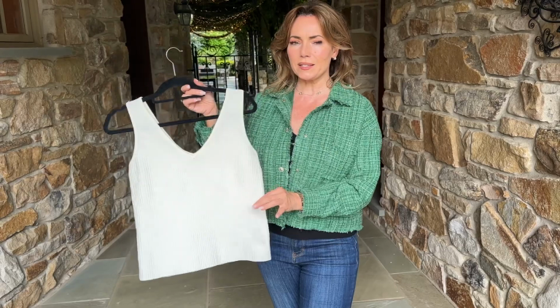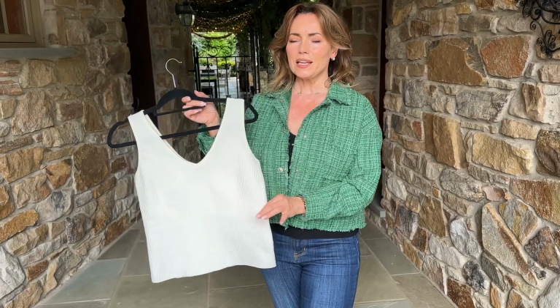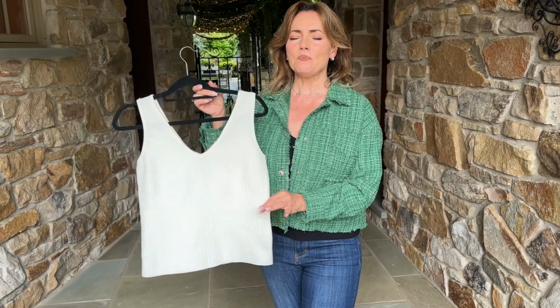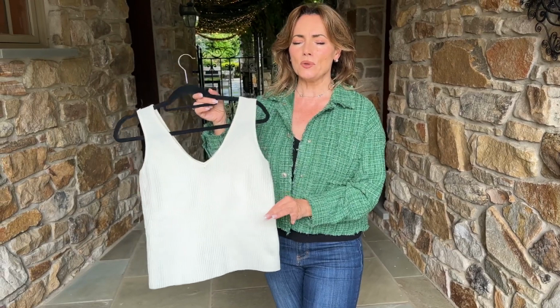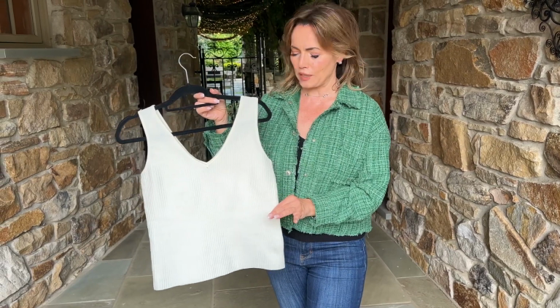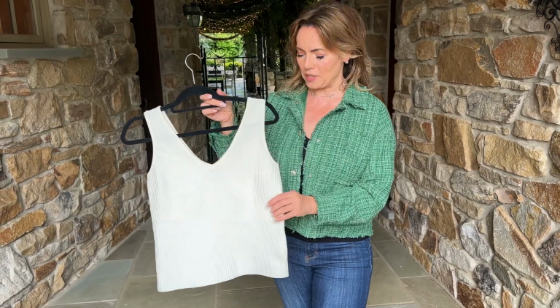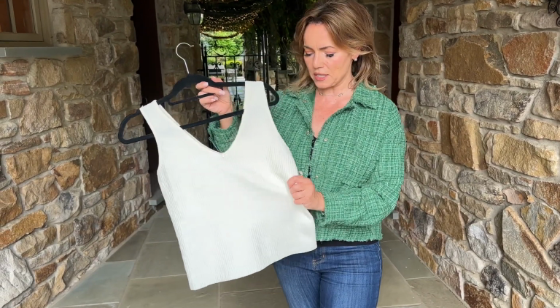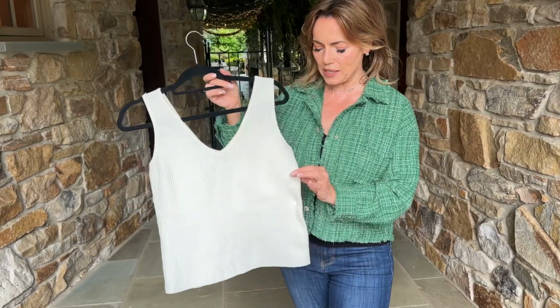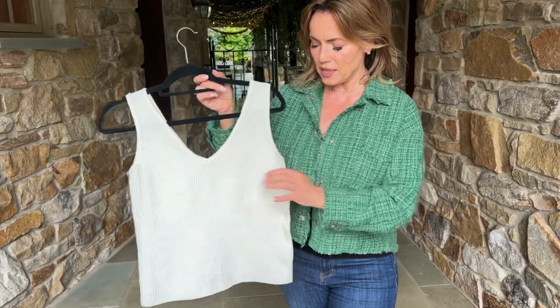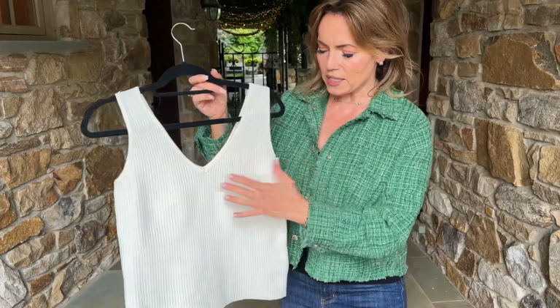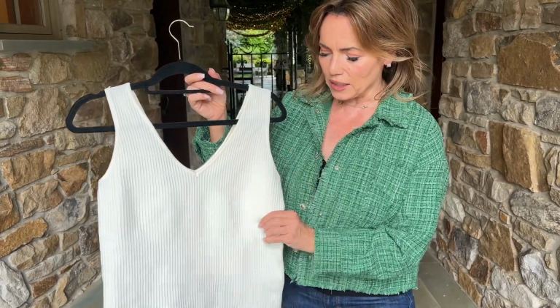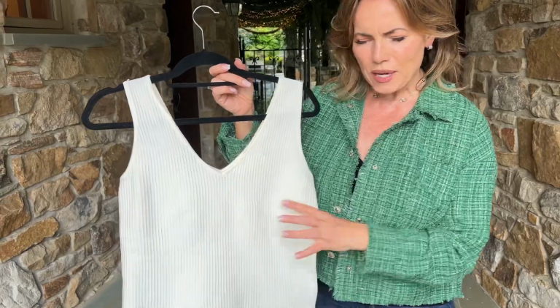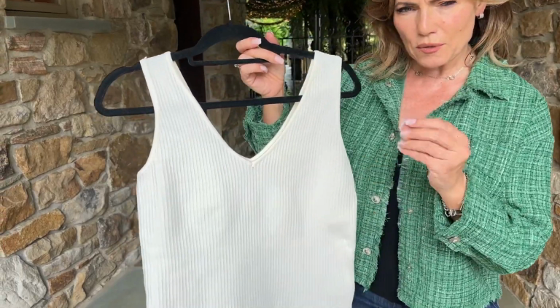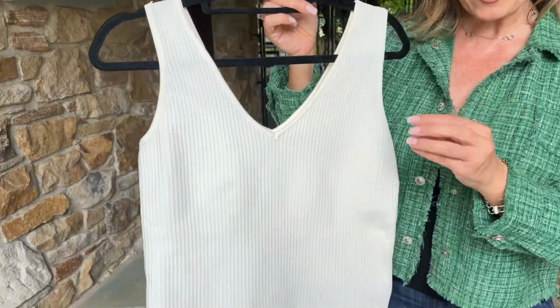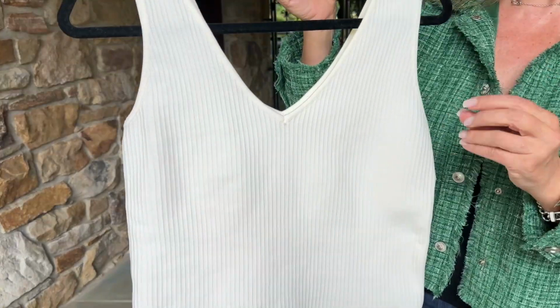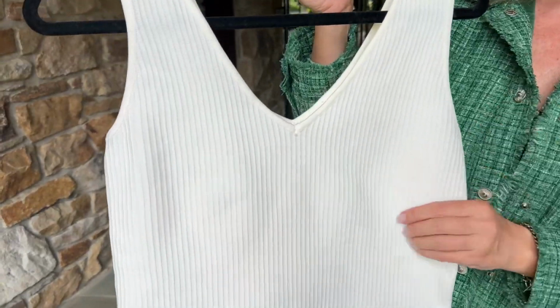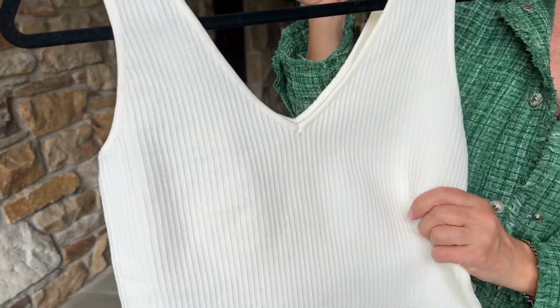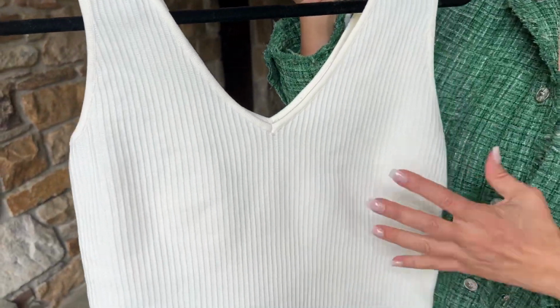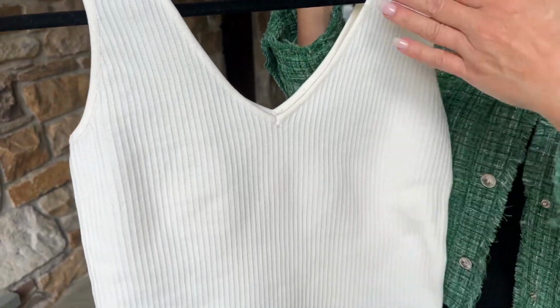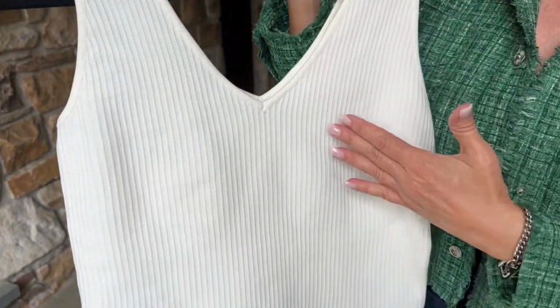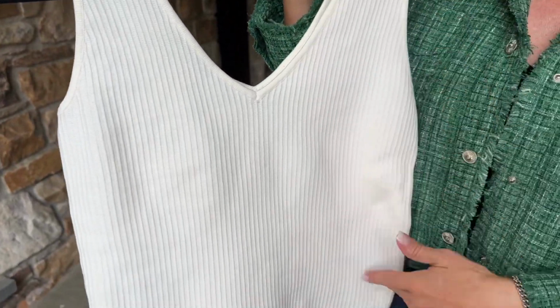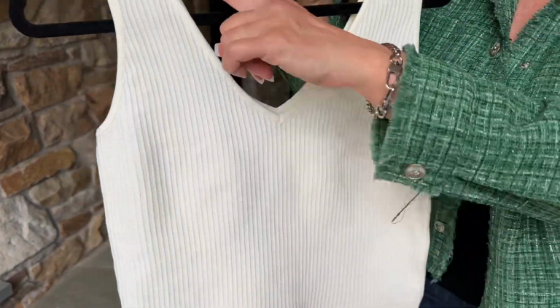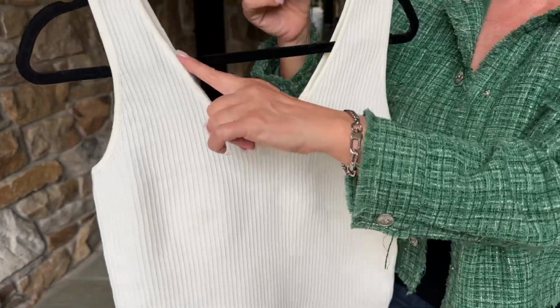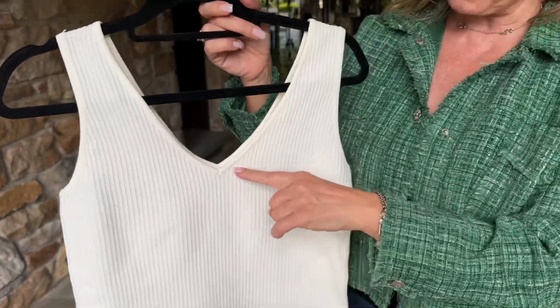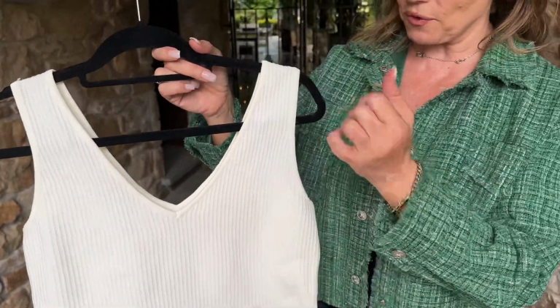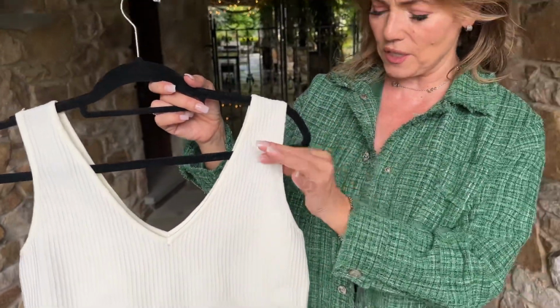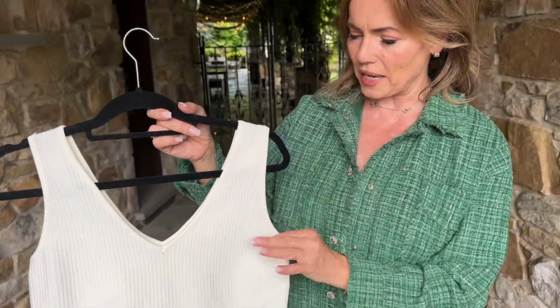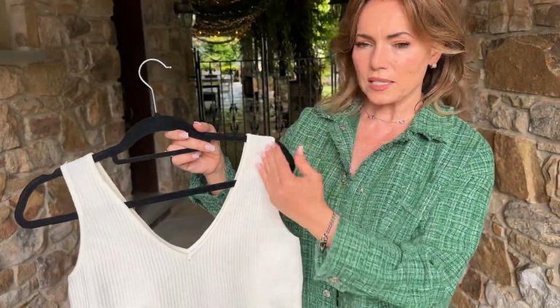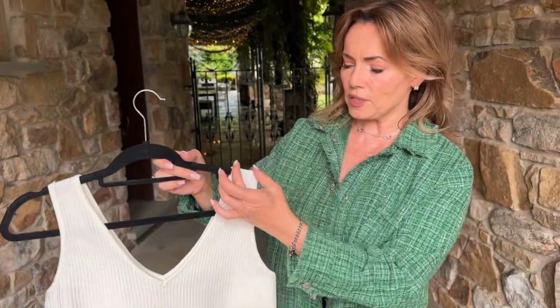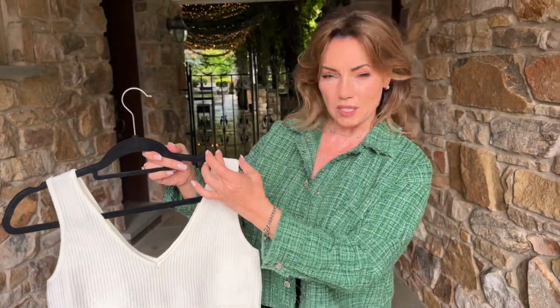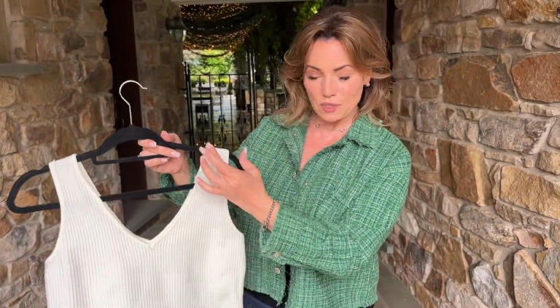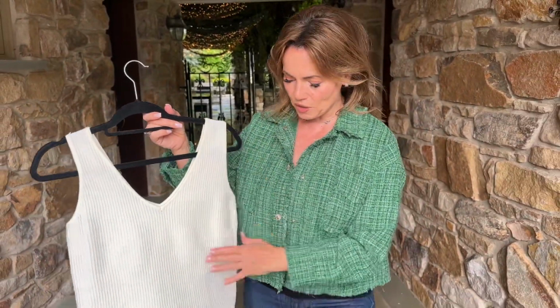This is a beautiful layering piece. This is going to be a knit — a lightweight kind of sweater. It has a lot of stretch, a lot of give. It's going to form to you beautifully. It has the V in the front, the V in the back, sleeveless, but it's going to cover the bra strap.